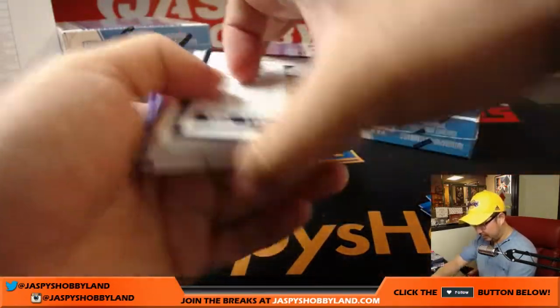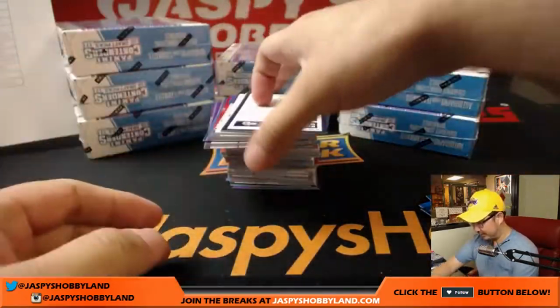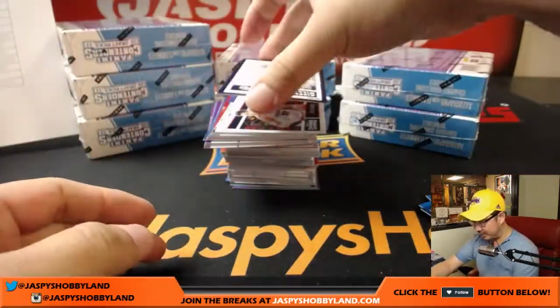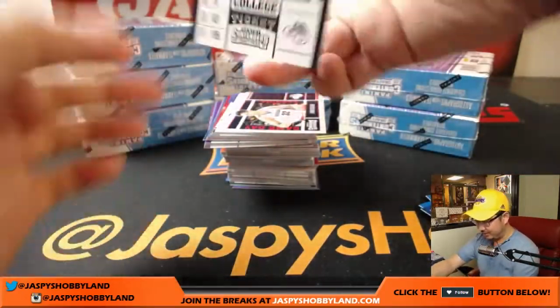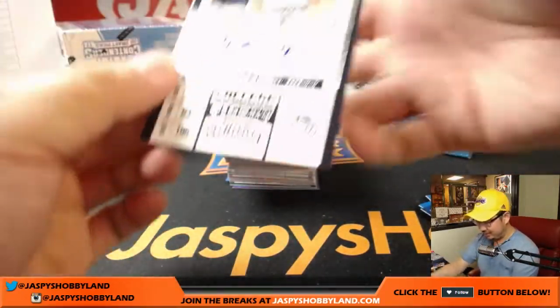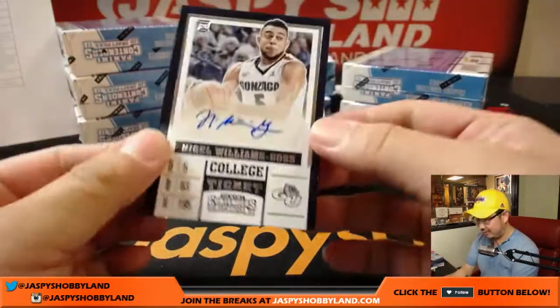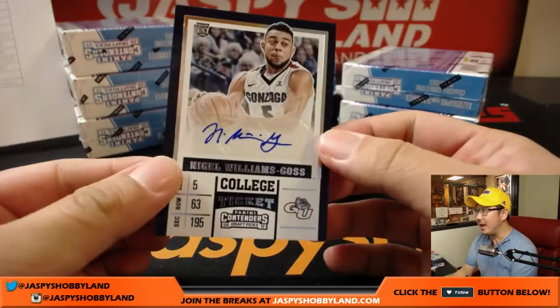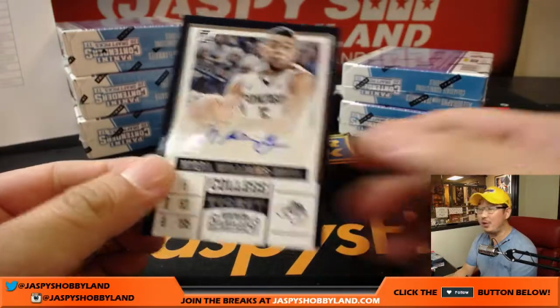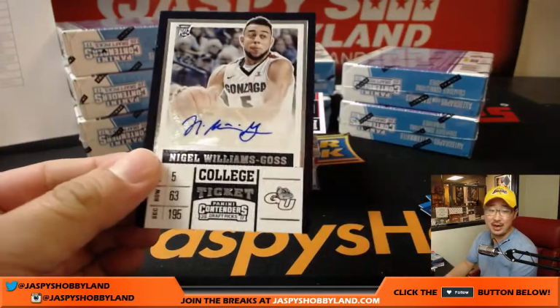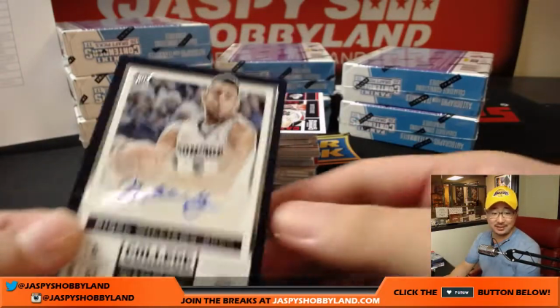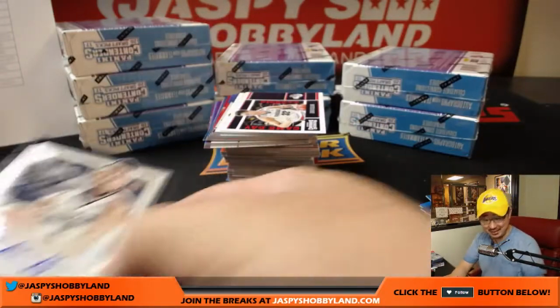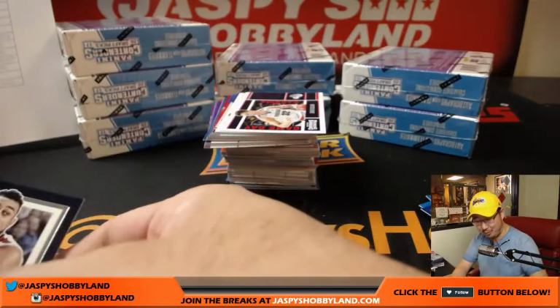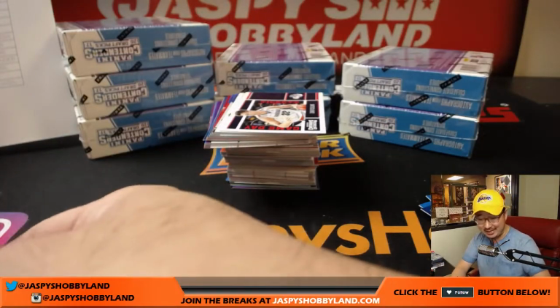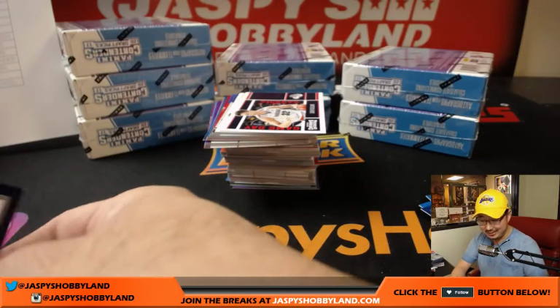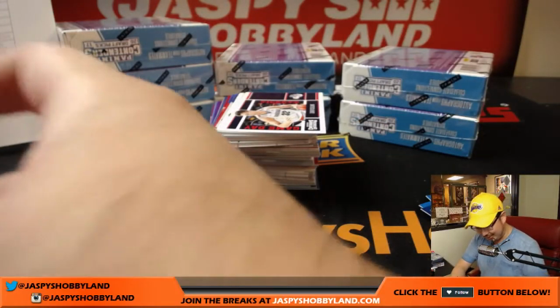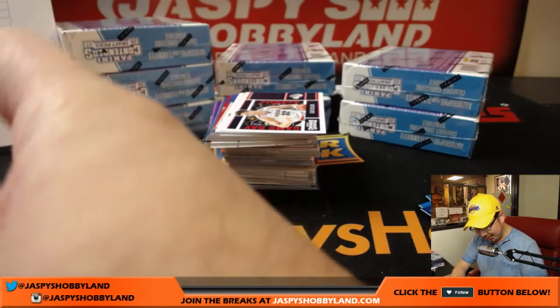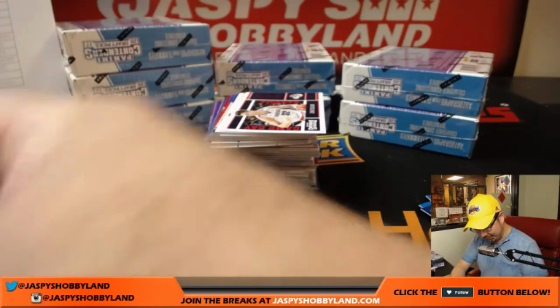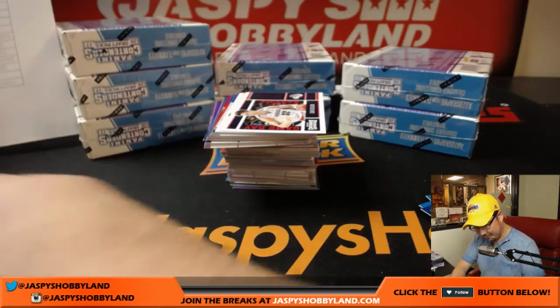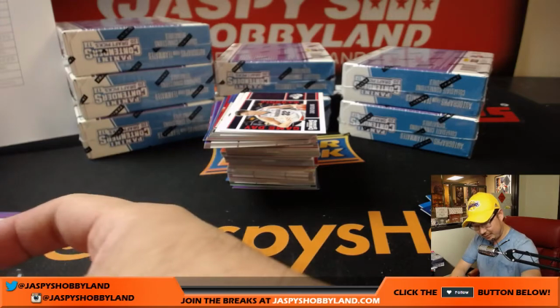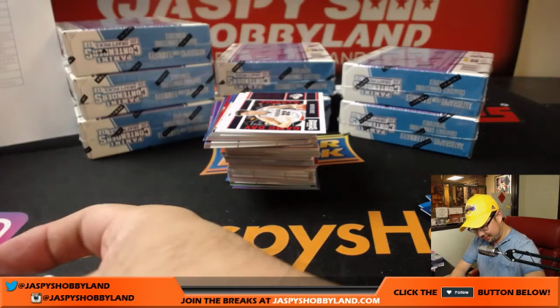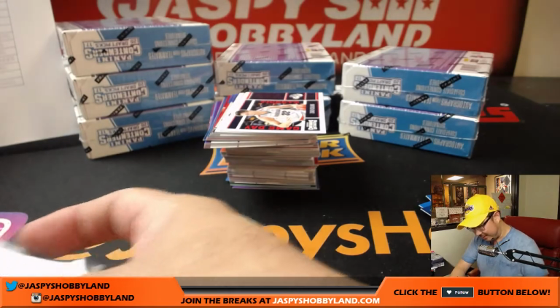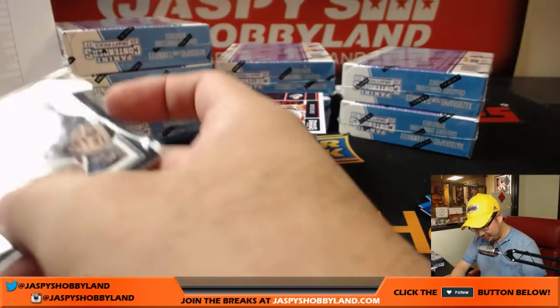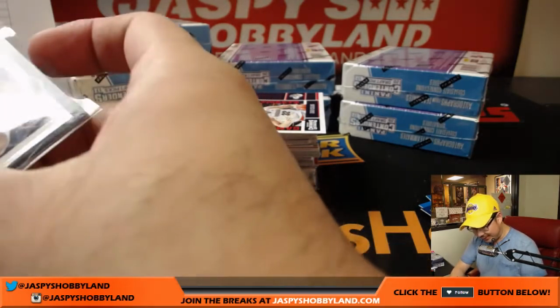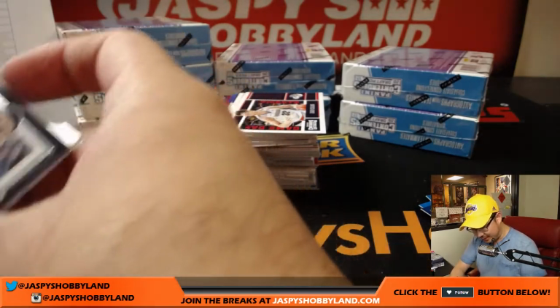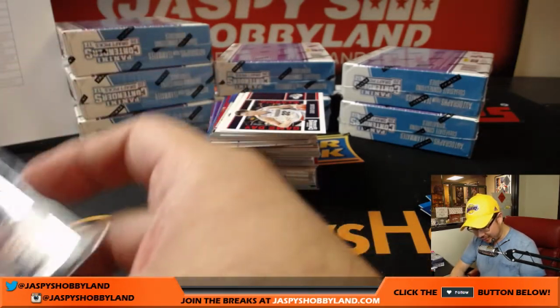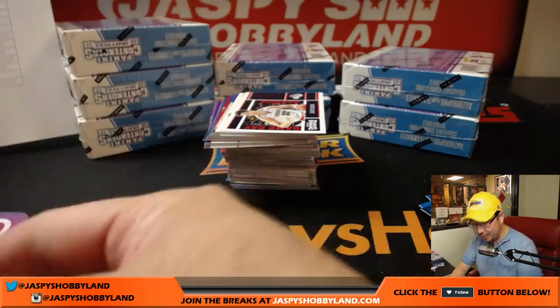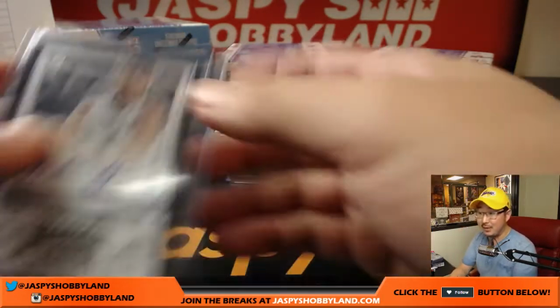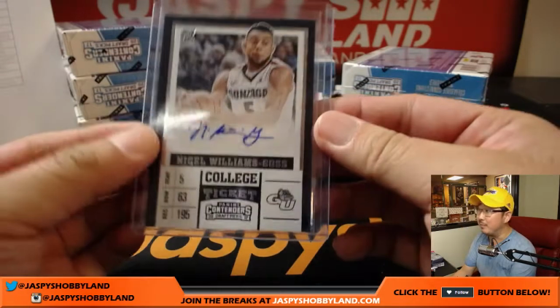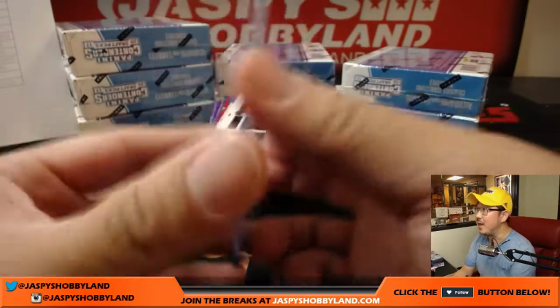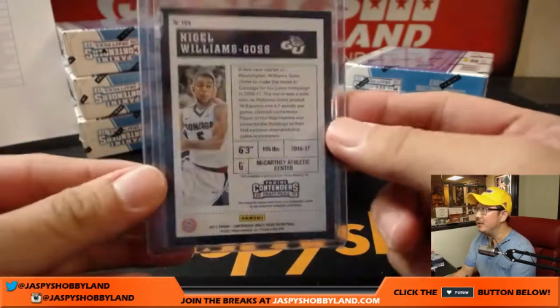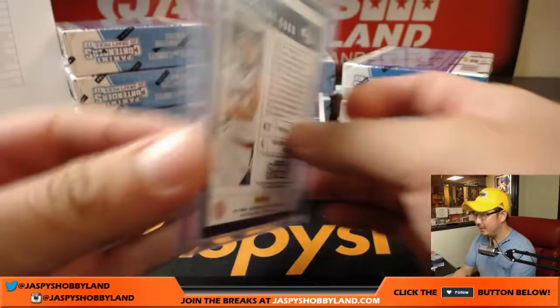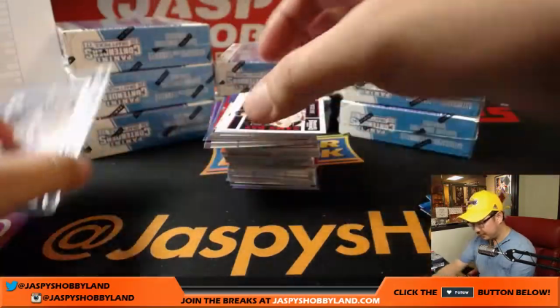There he is again — Nigel Williams-Goss. That's another one for the Jazz, Jeremy Tillman. Nick Jaspi says he's the best three-name player of all time. I don't know if I believe that.